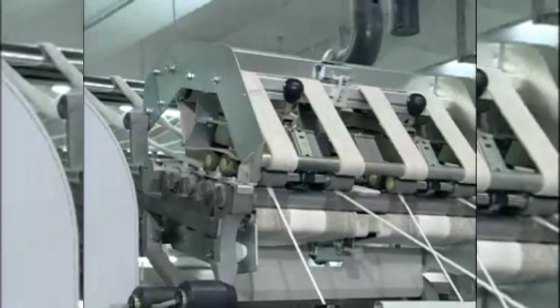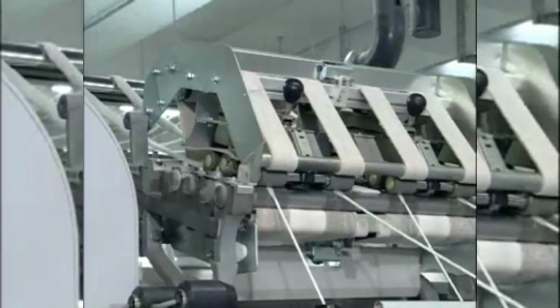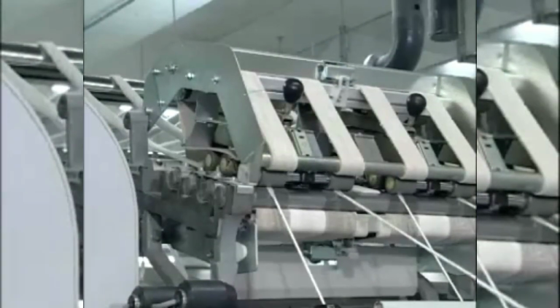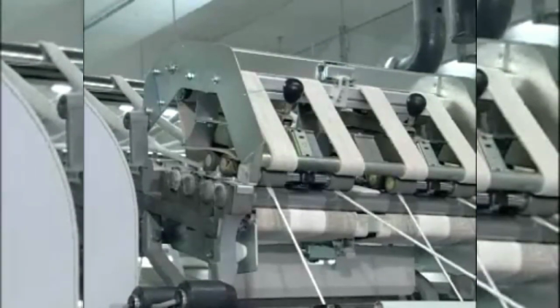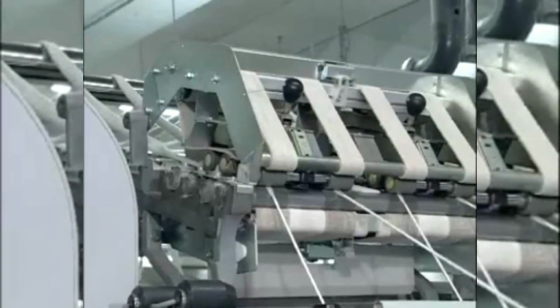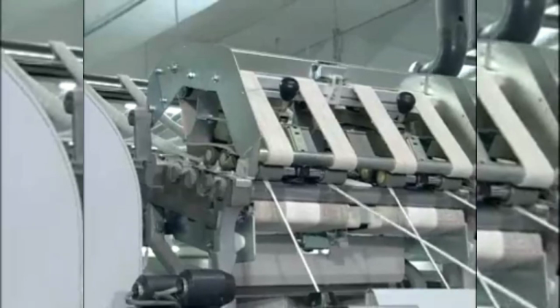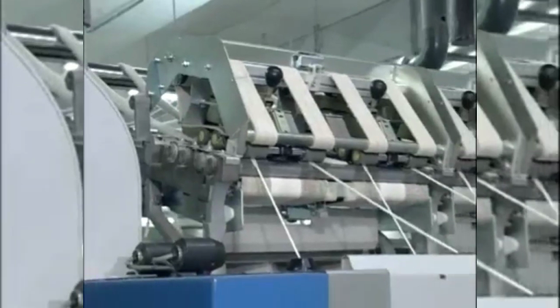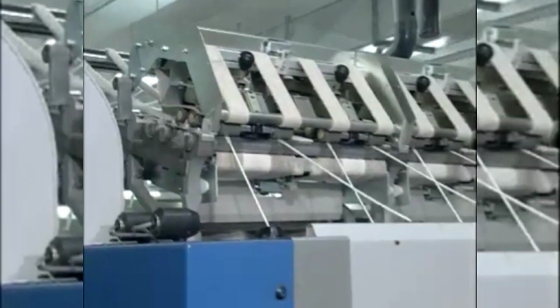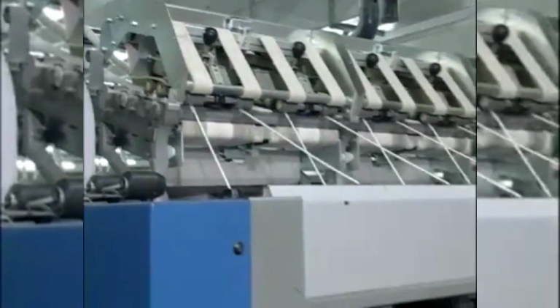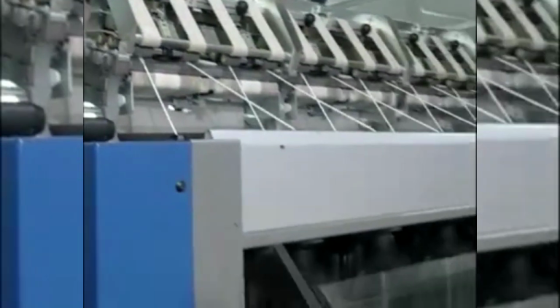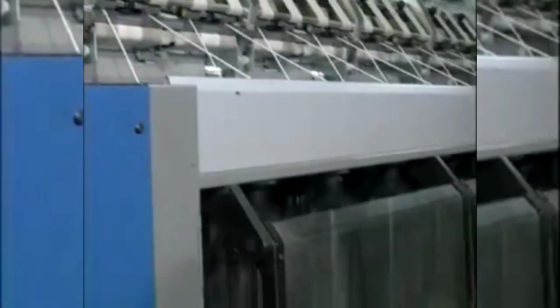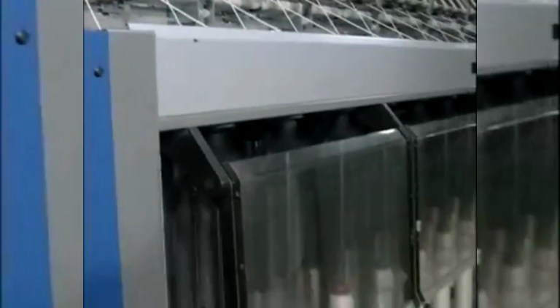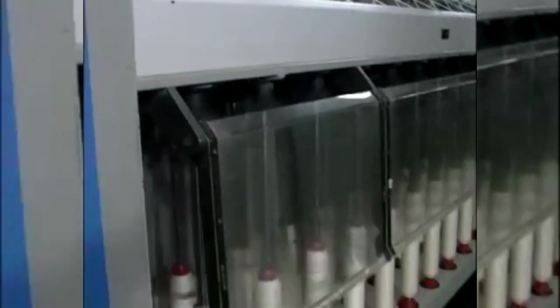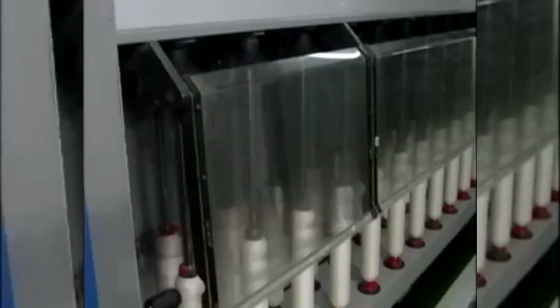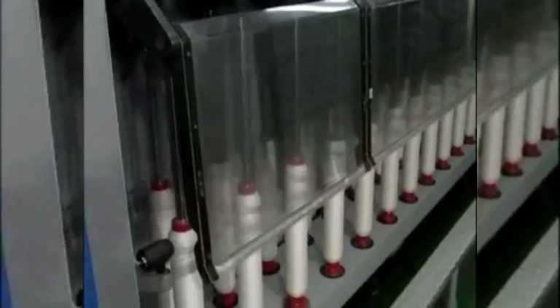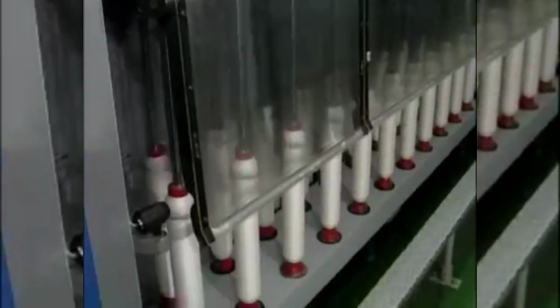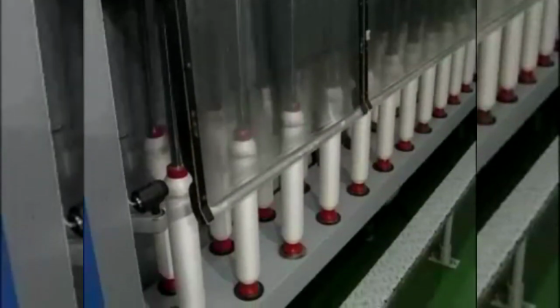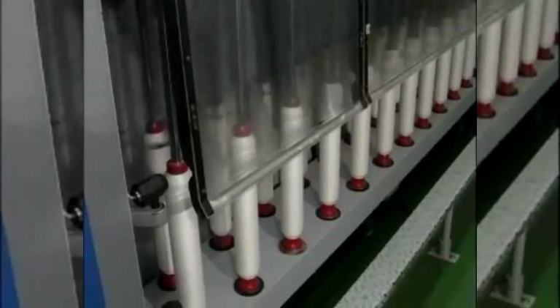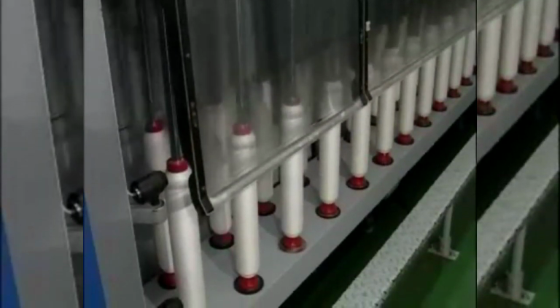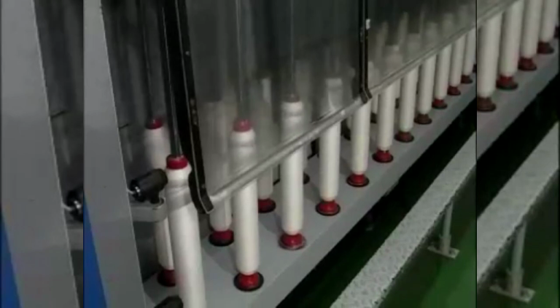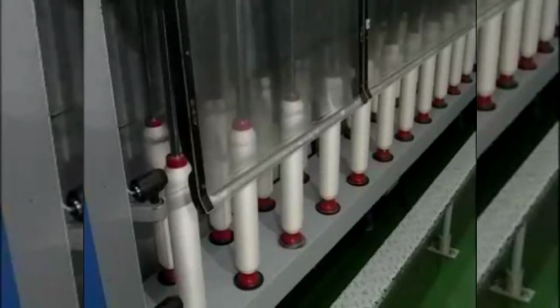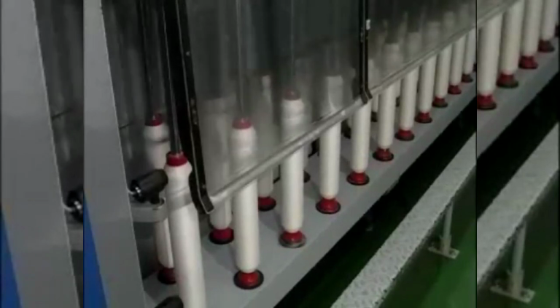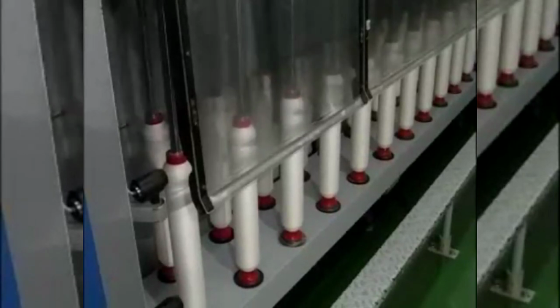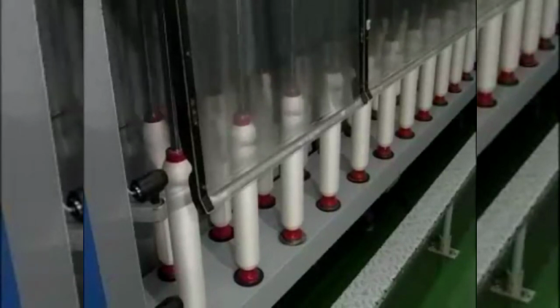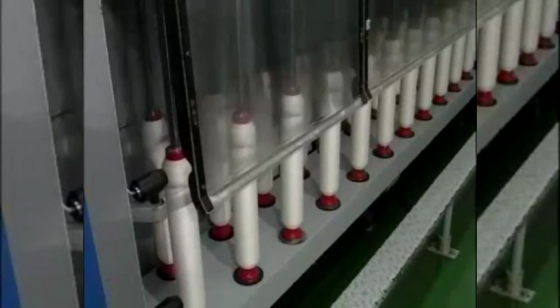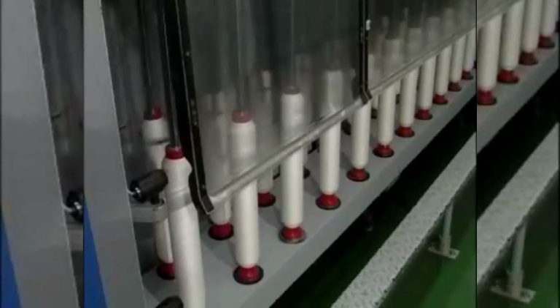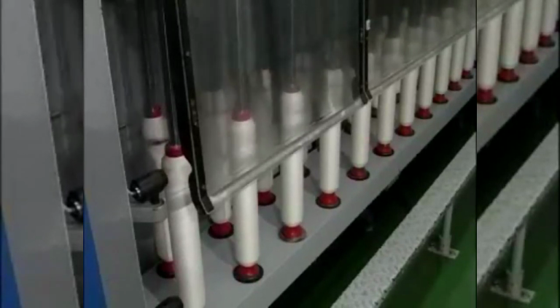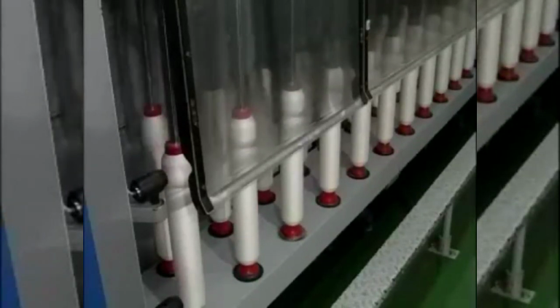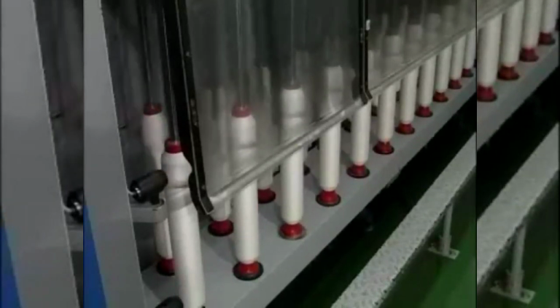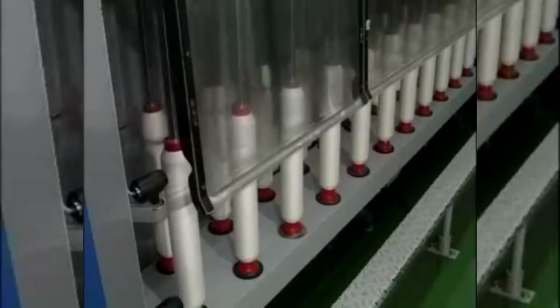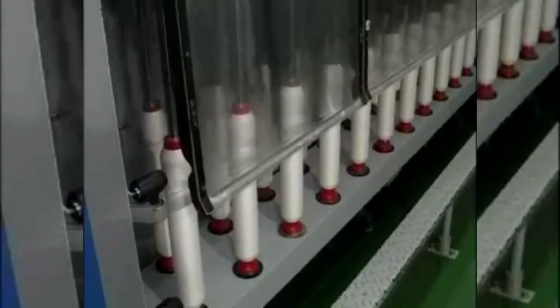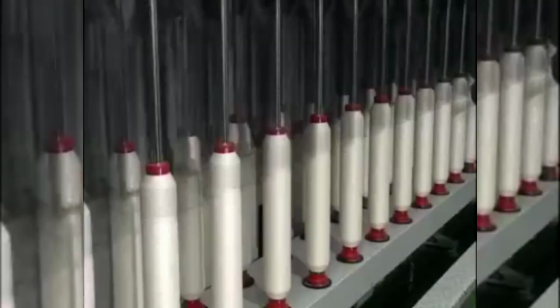The fibers delivered by the front rolls of the roving frame are in the form of a thin ribbon. This ribbon is carried forward to the top of the flyer, then threaded through the hollow tube and the presser finger eye and wound onto the bobbin.